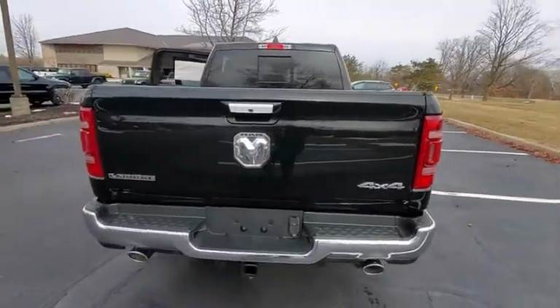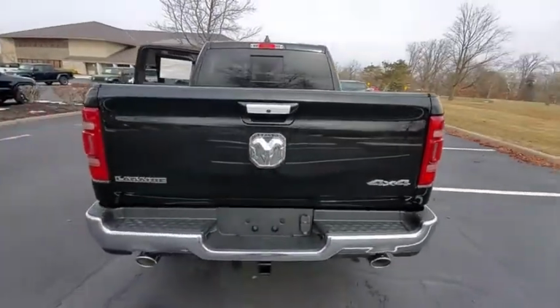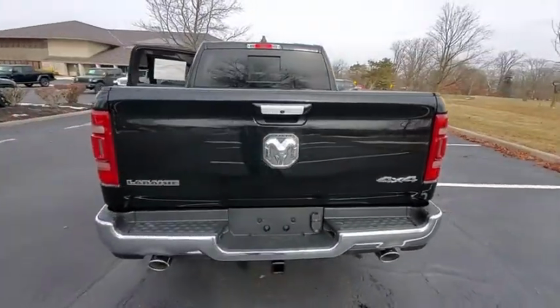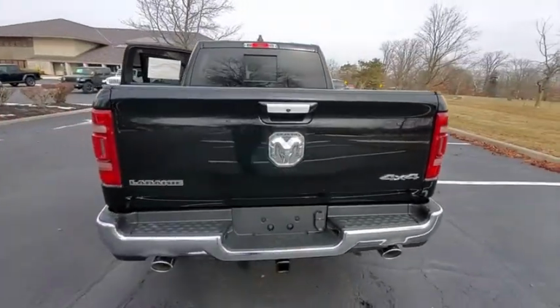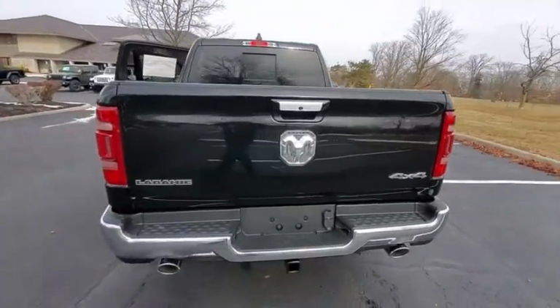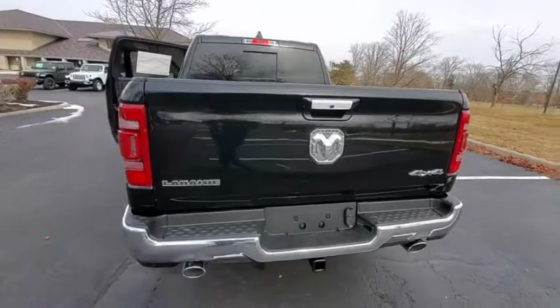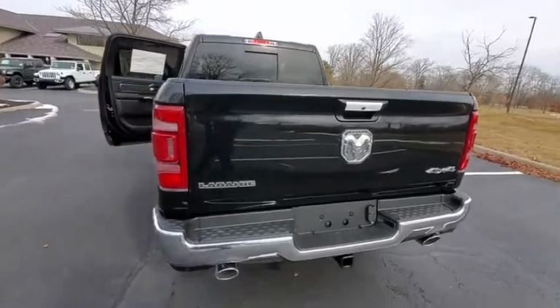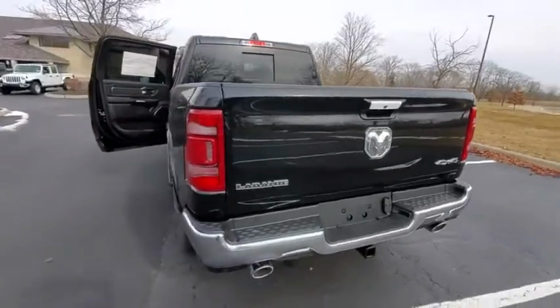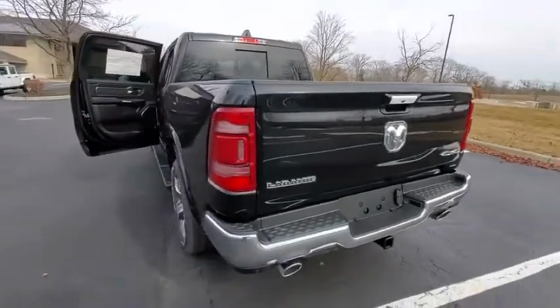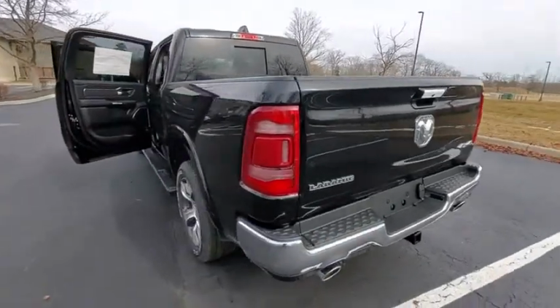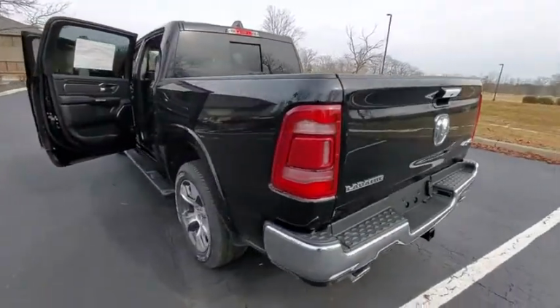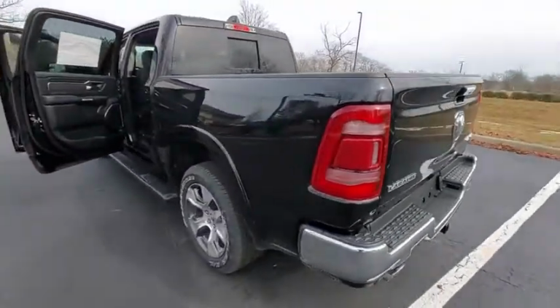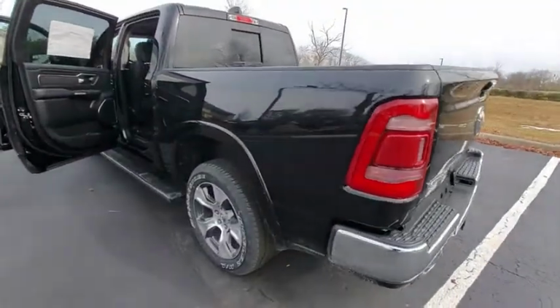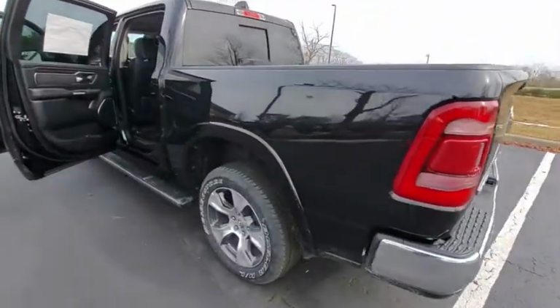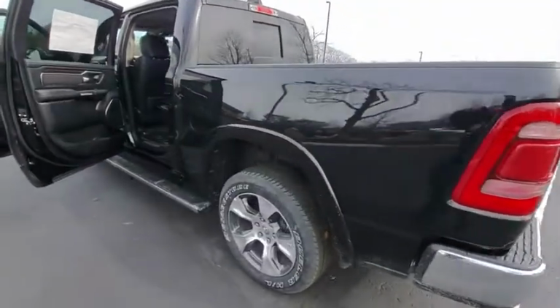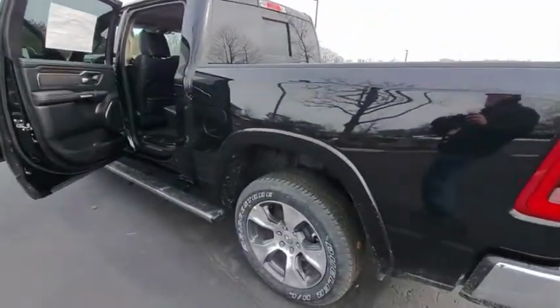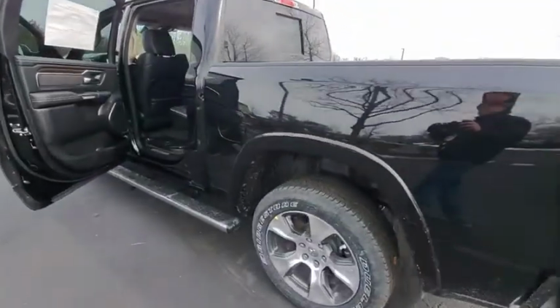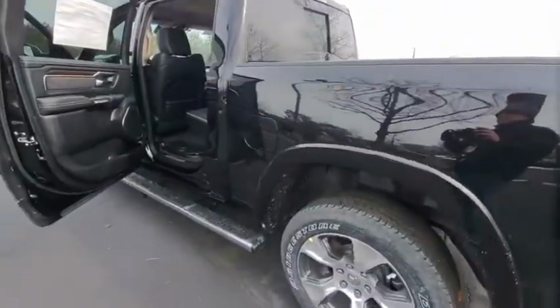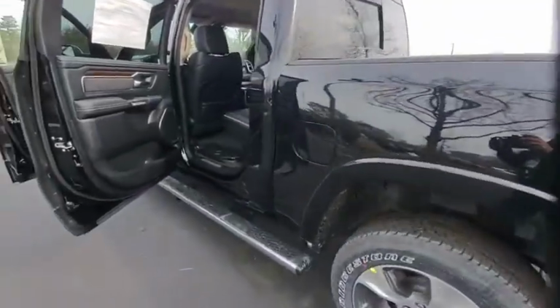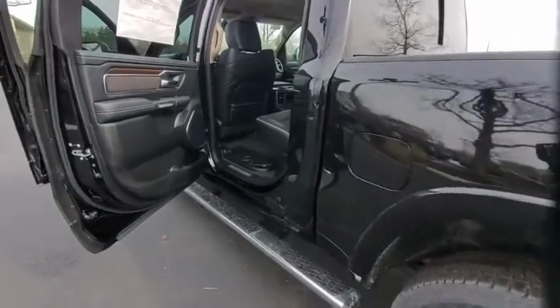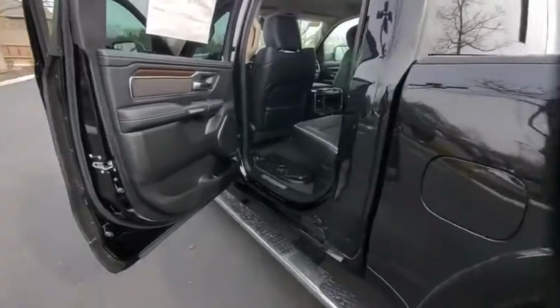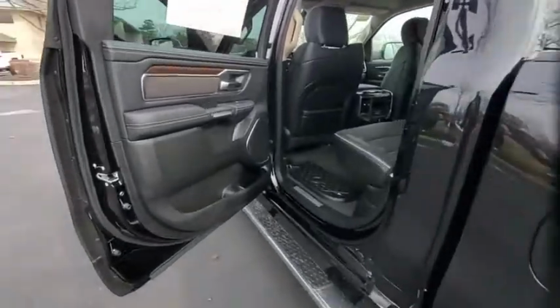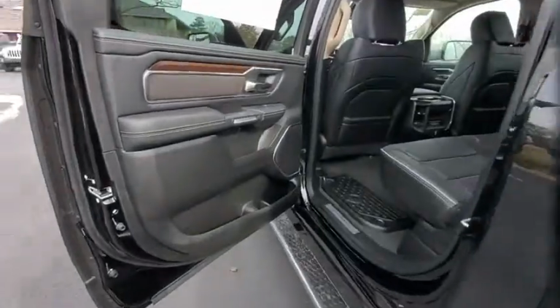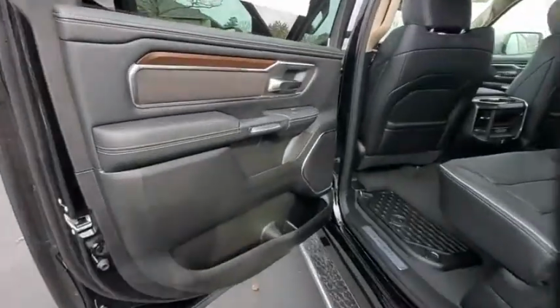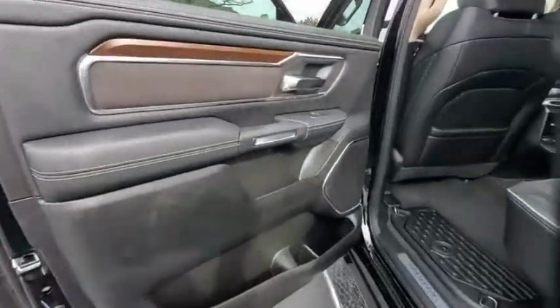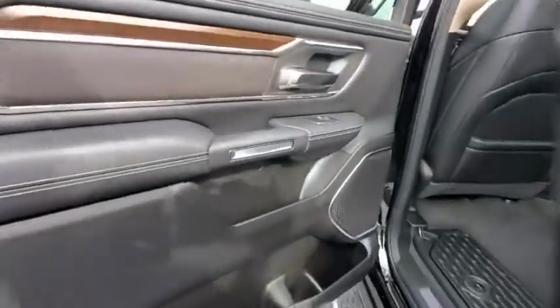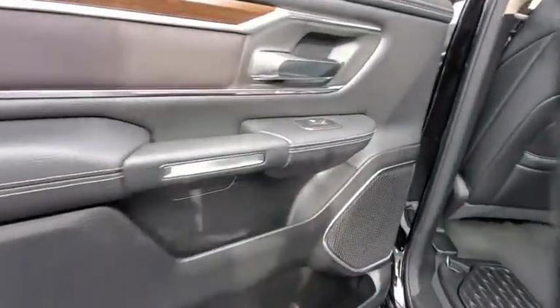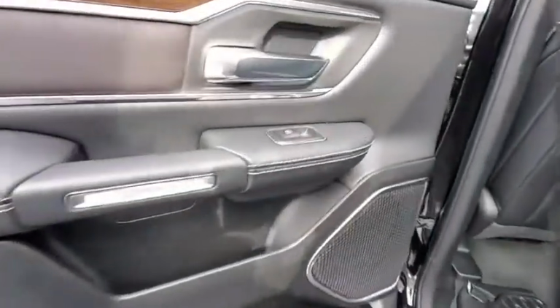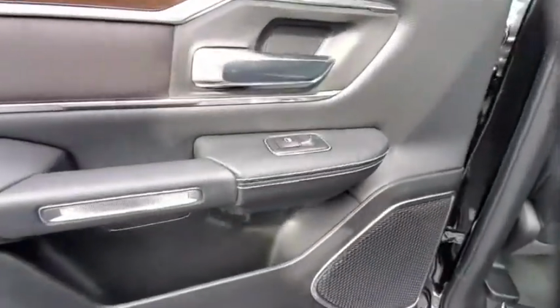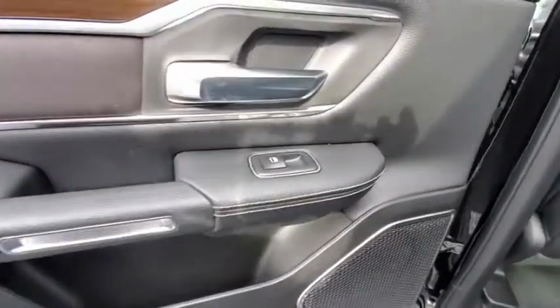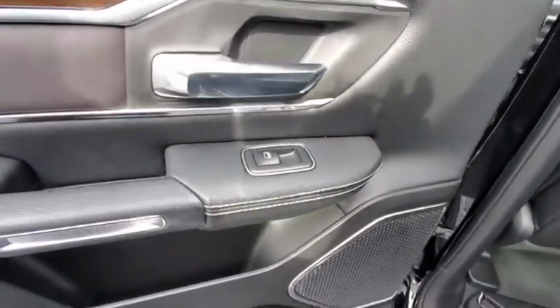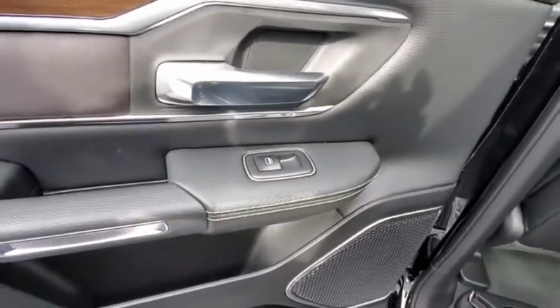Traction control, power passenger seat, leather-wrapped steering wheel, dual airbags, alloy wheels, power steering, four-wheel disc brakes, universal garage door opener, center armrest, power windows.